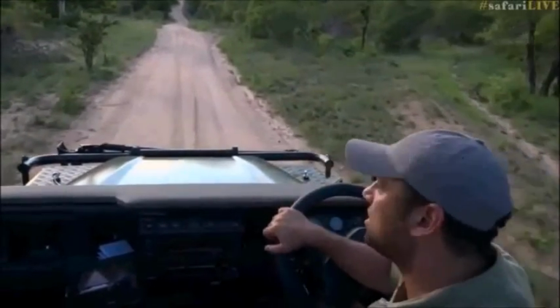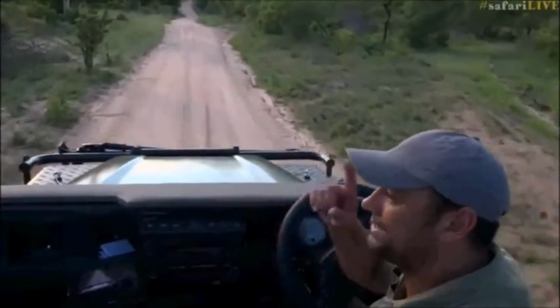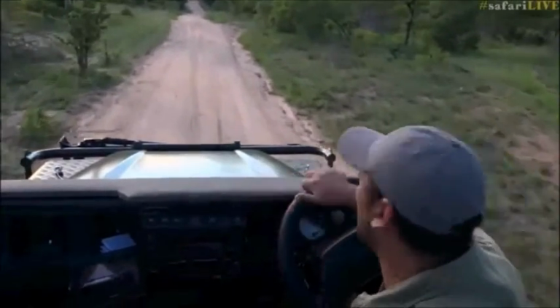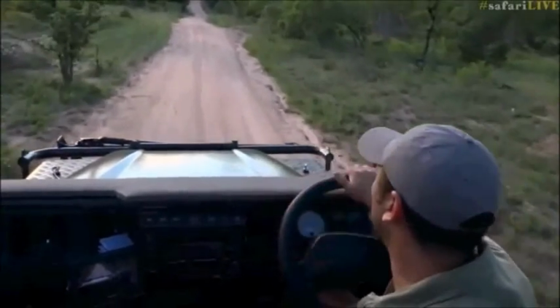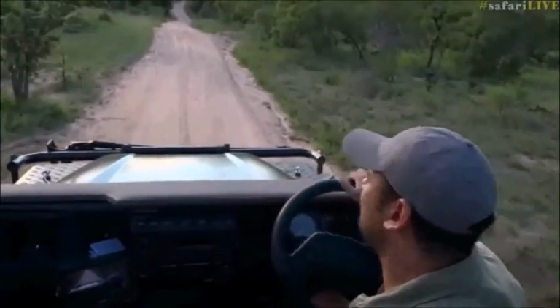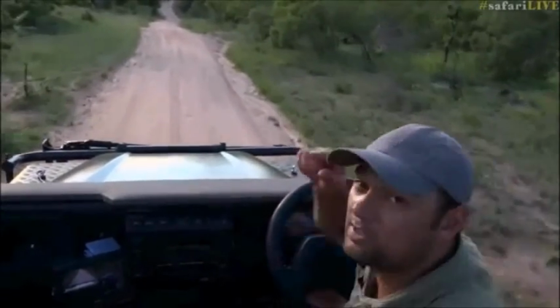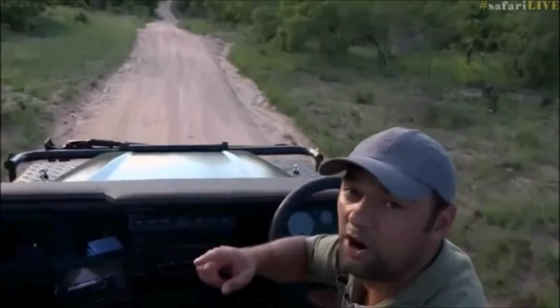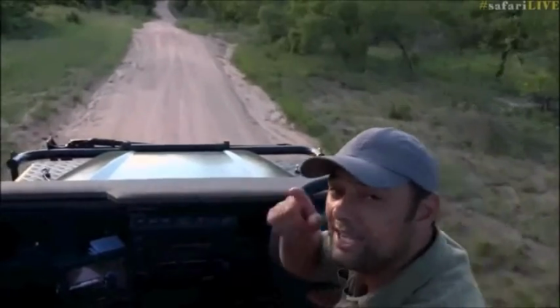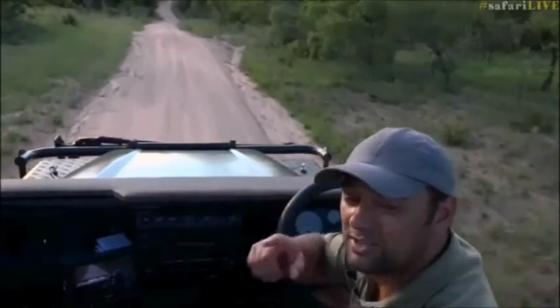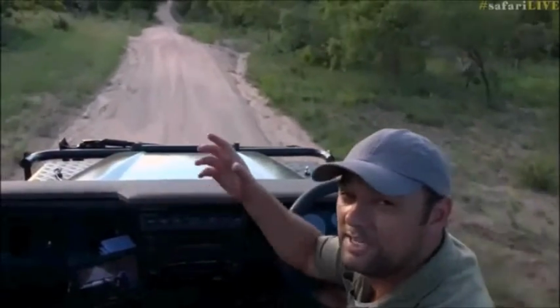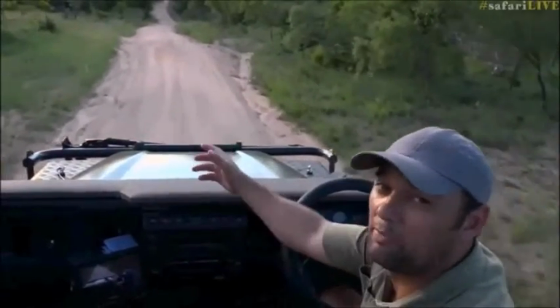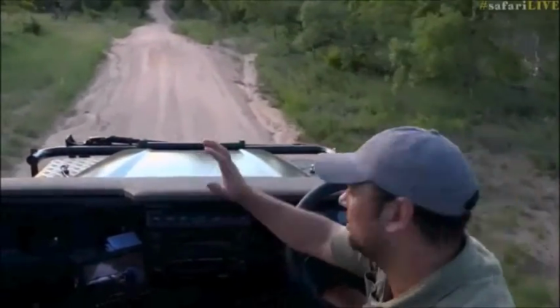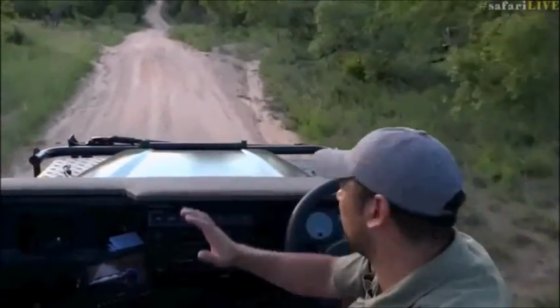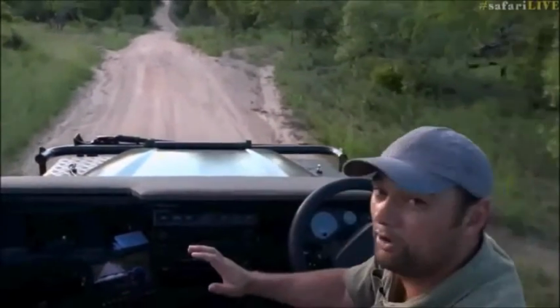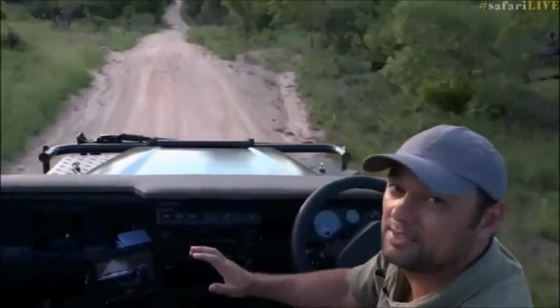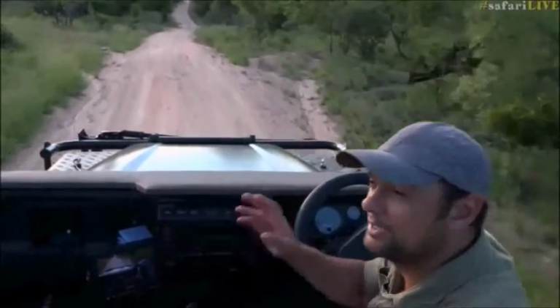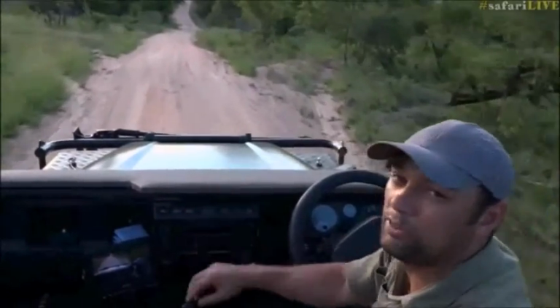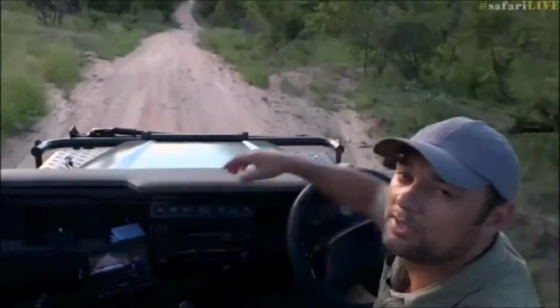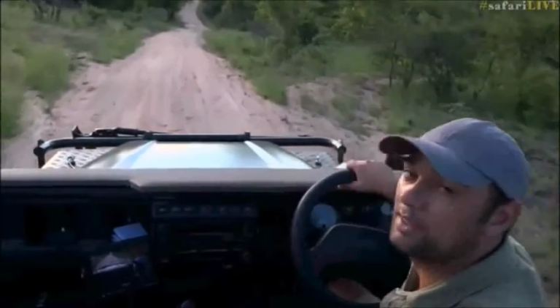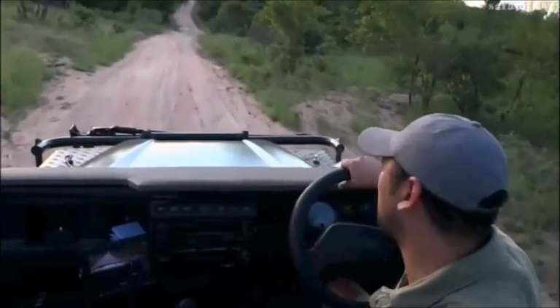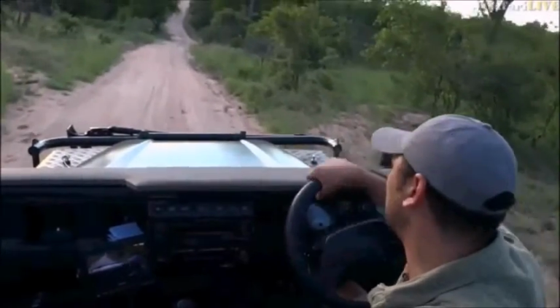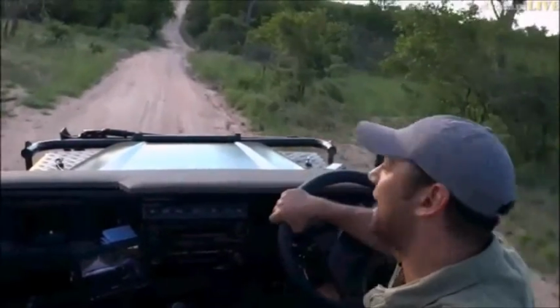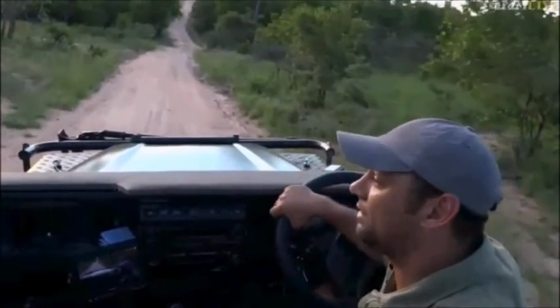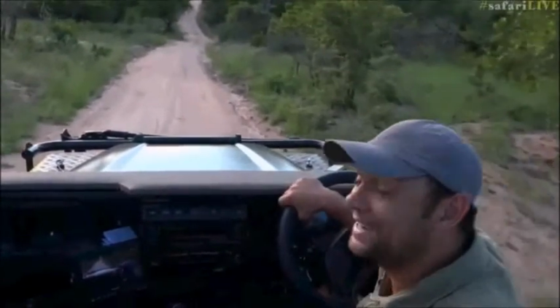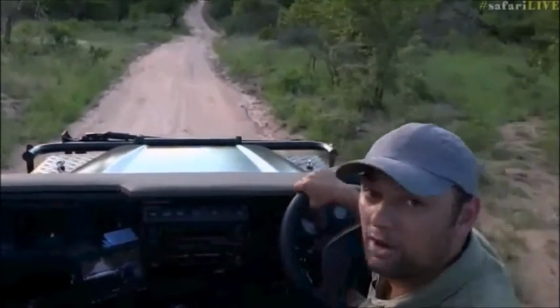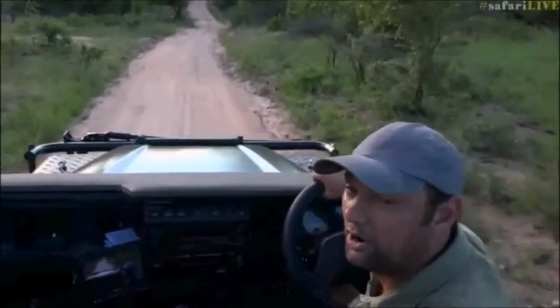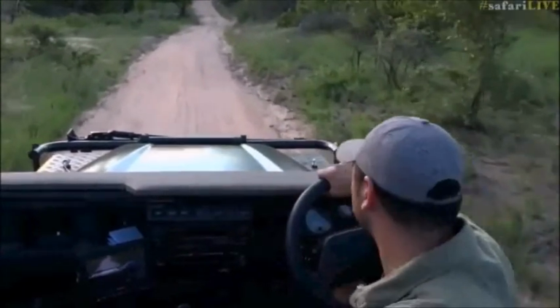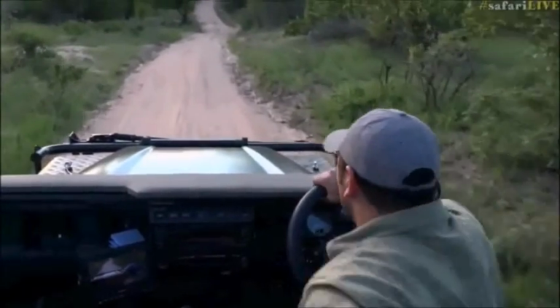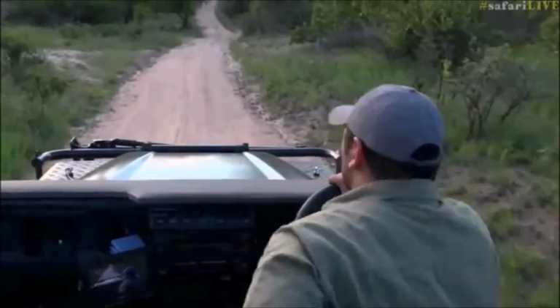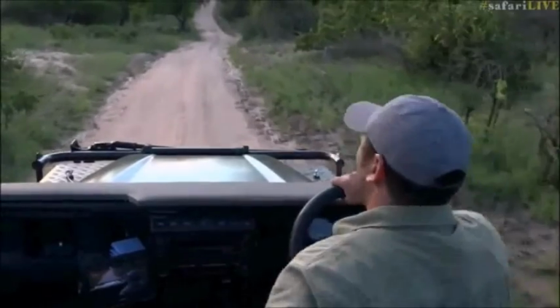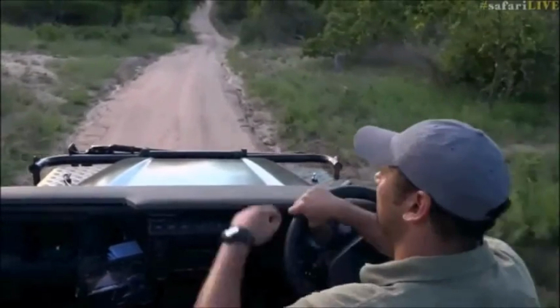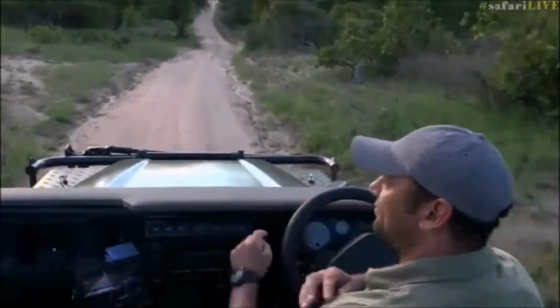So my tip of the day would be: if you're going on safari, get yourself a decent pair of binoculars. You won't regret it — take them with you. That's definitely something I think is vital on a safari. So that's Byron's tip of the day for today.